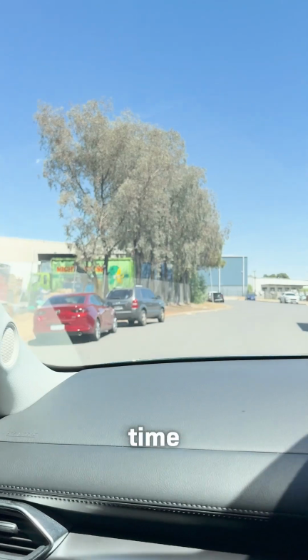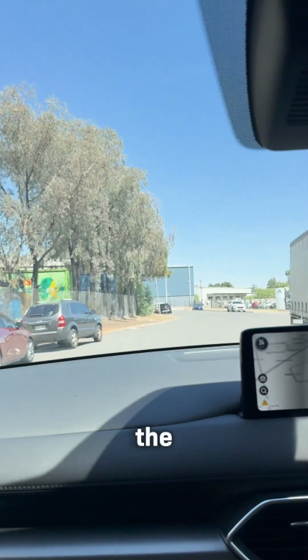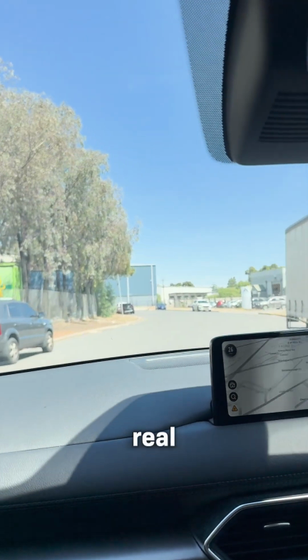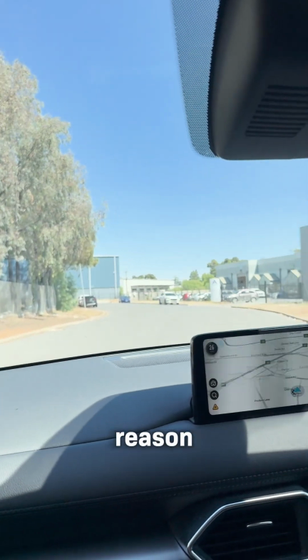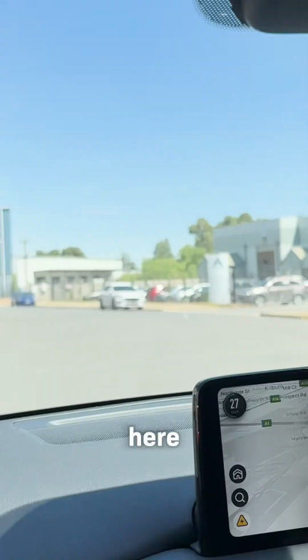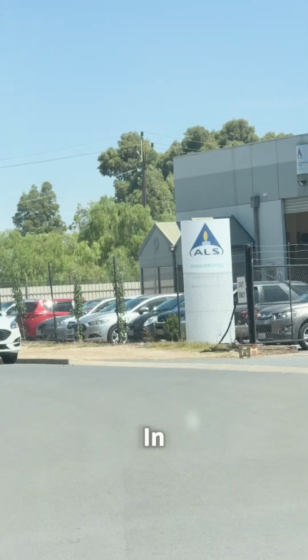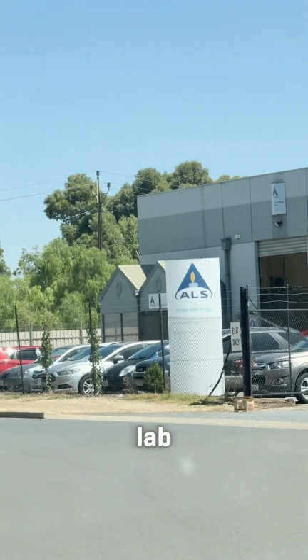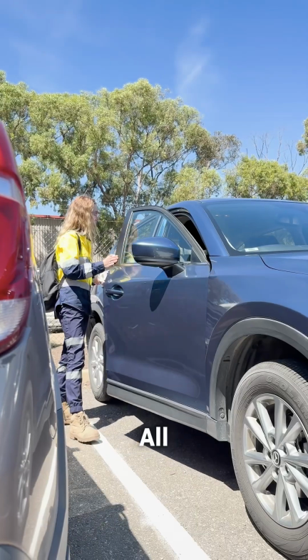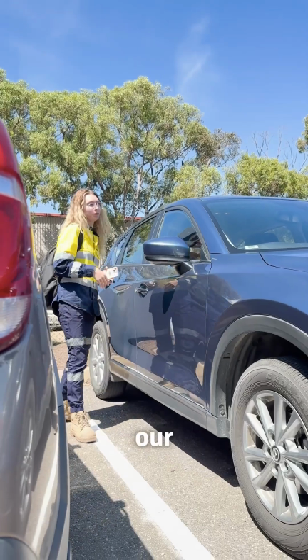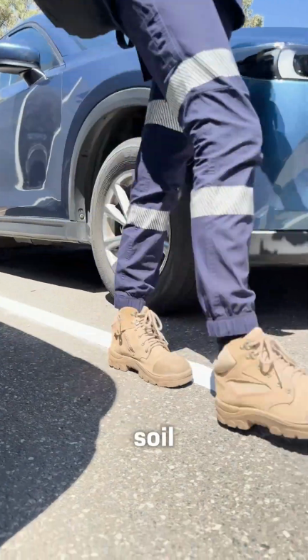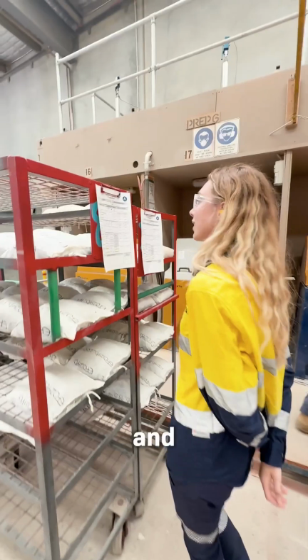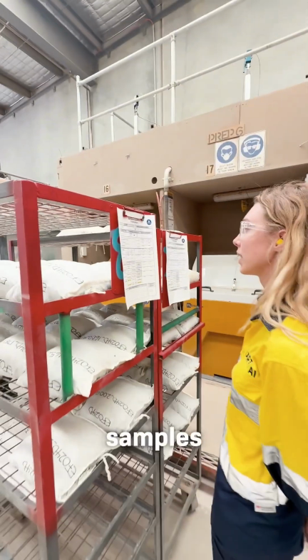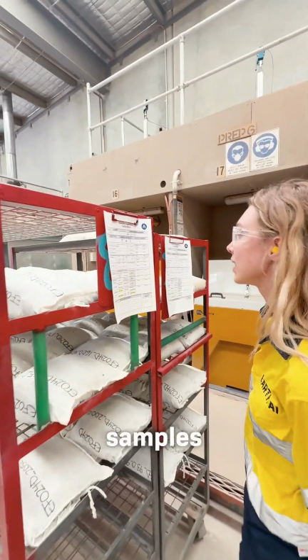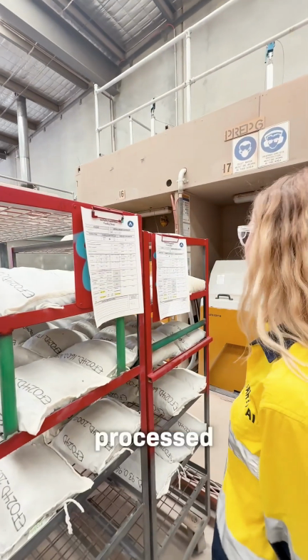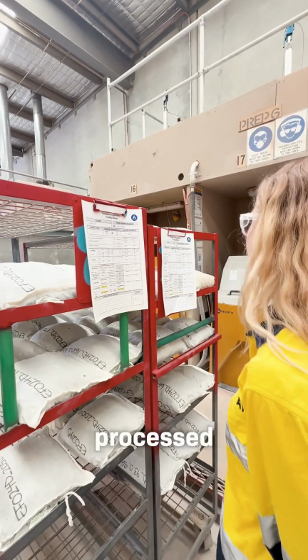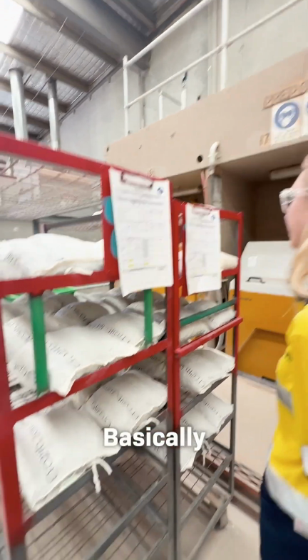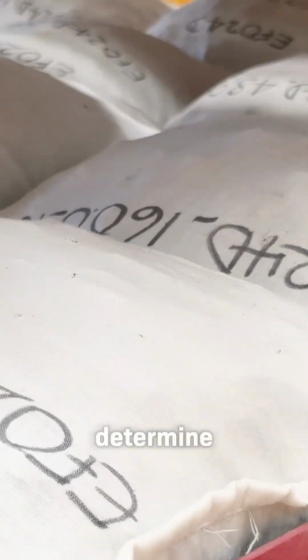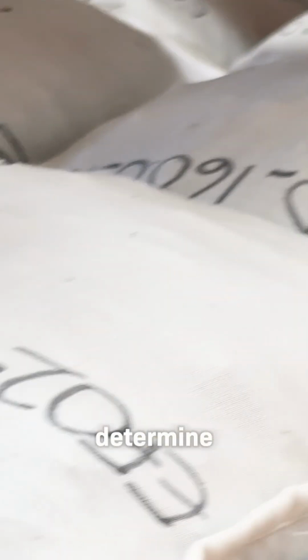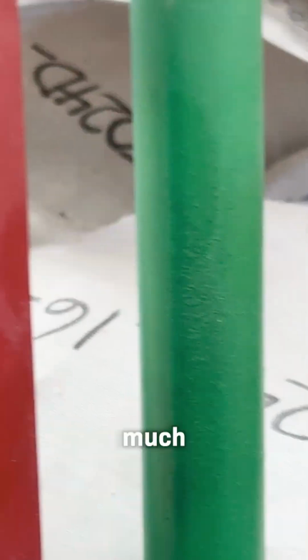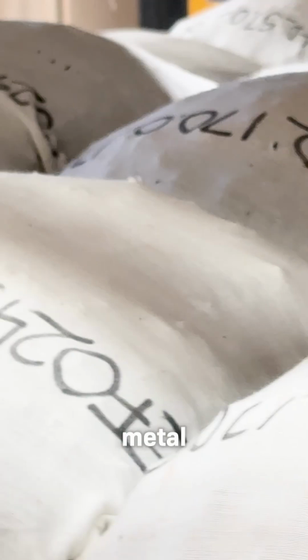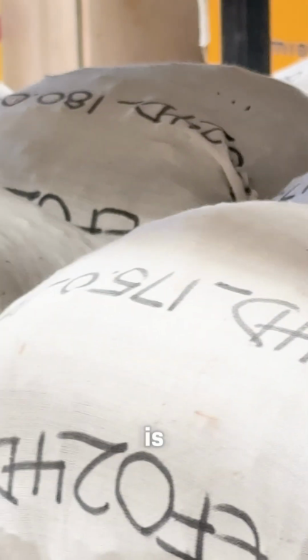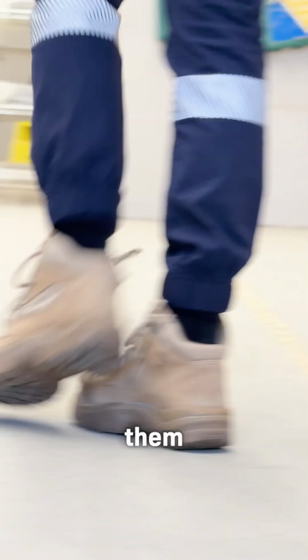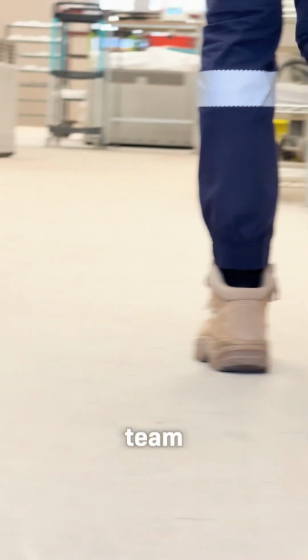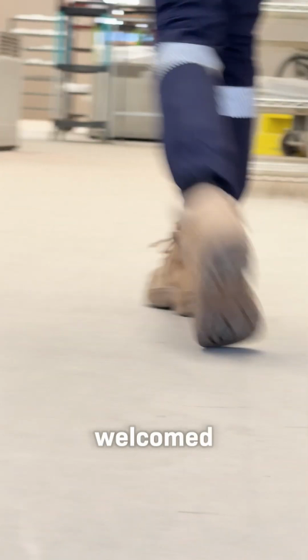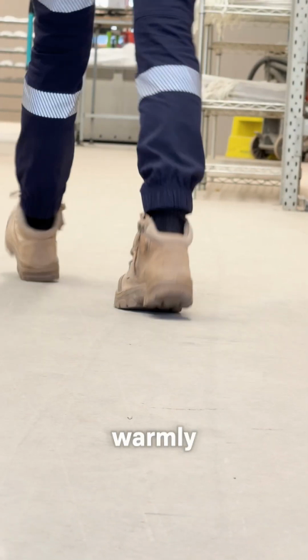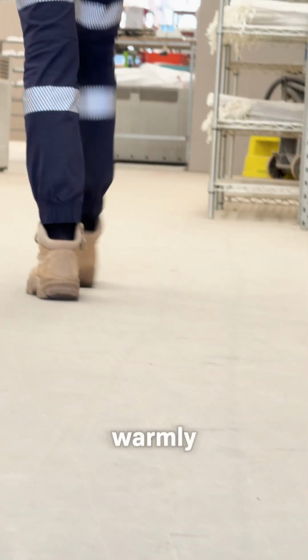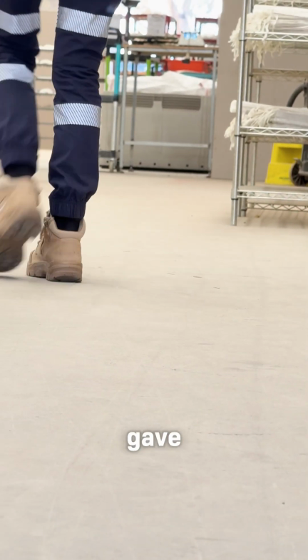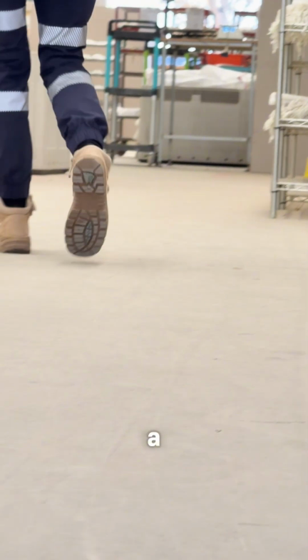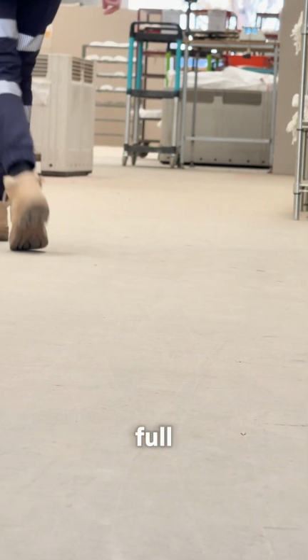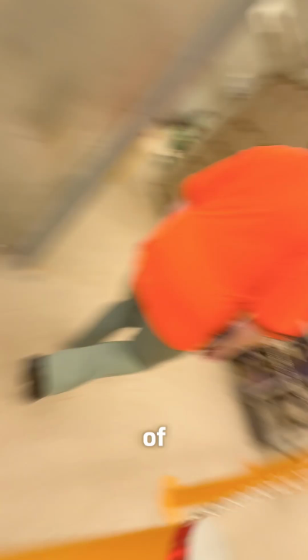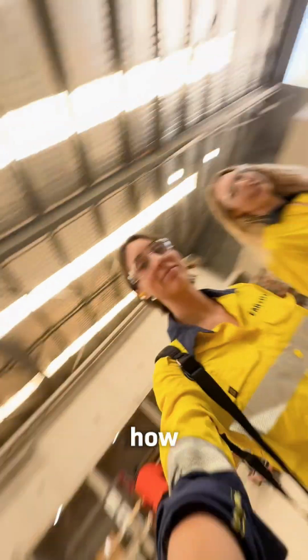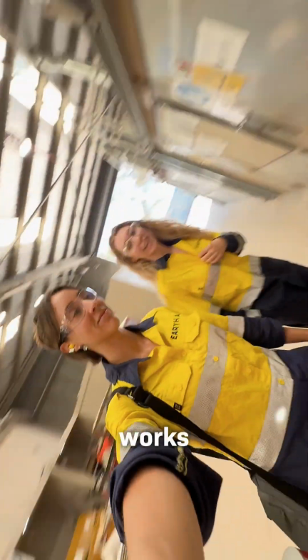Time for the real reason we are here. In this lab, all our rock, soil and core samples get processed — basically to determine how much metal is in them. The team welcomed us warmly and gave us a full tour of how it all works.